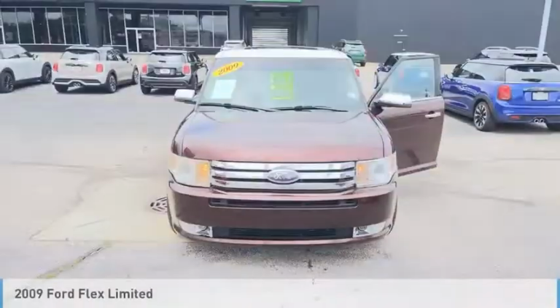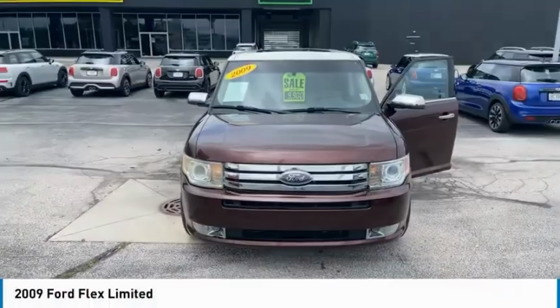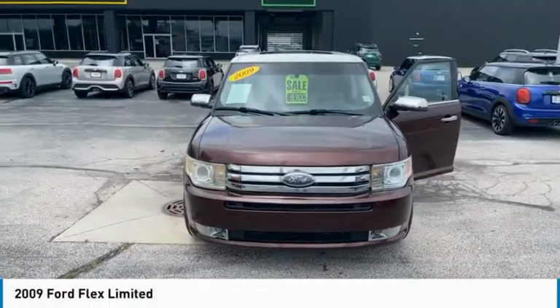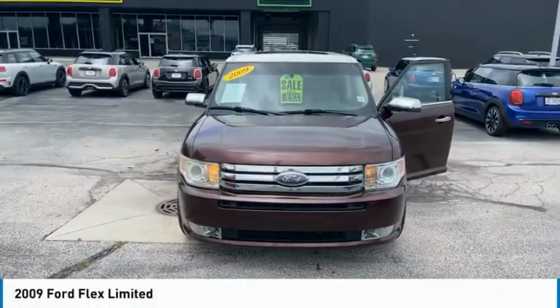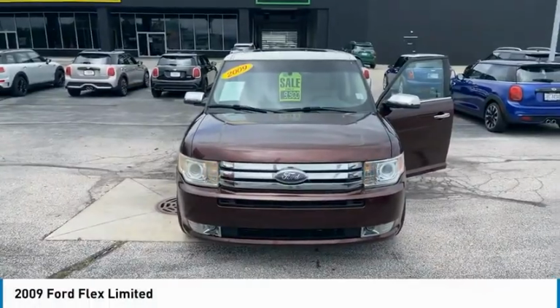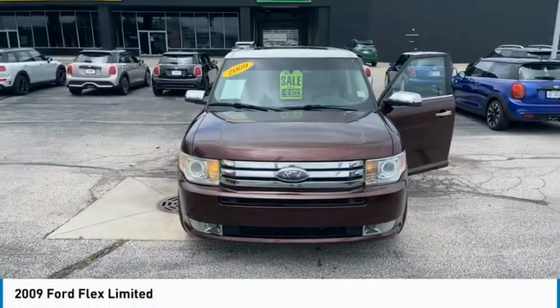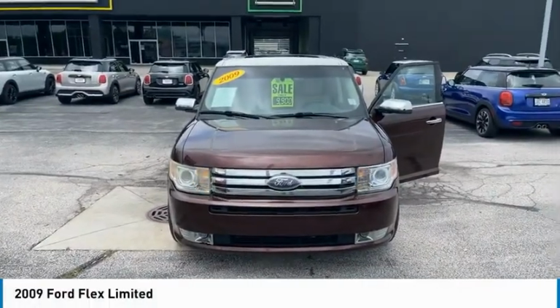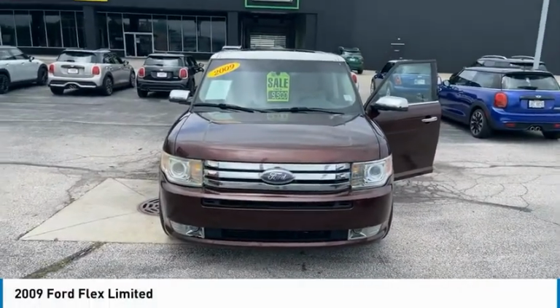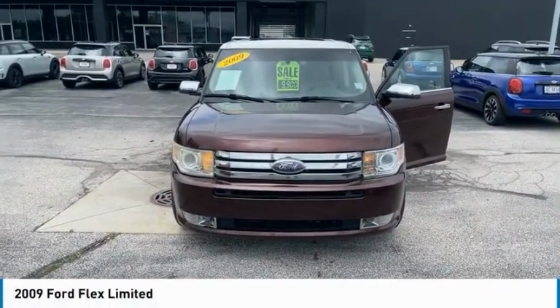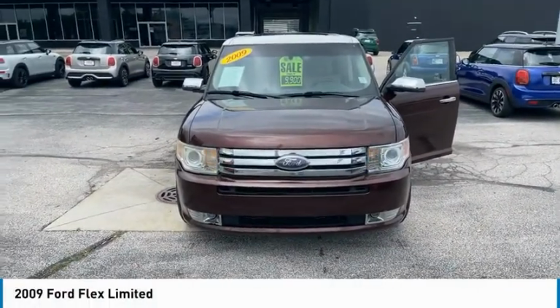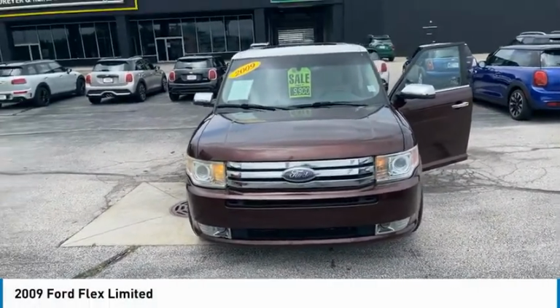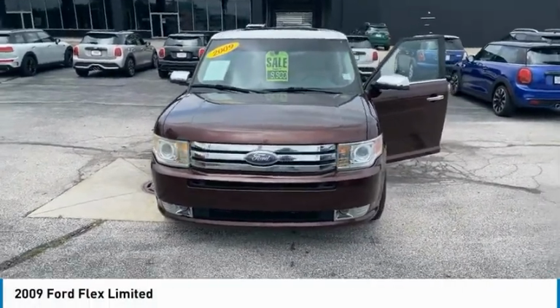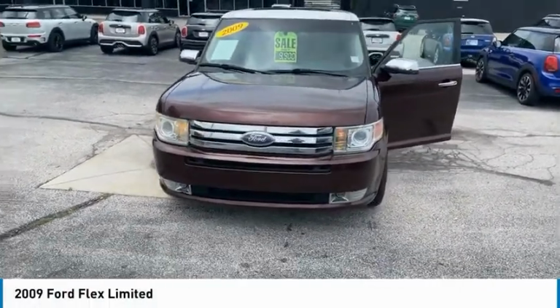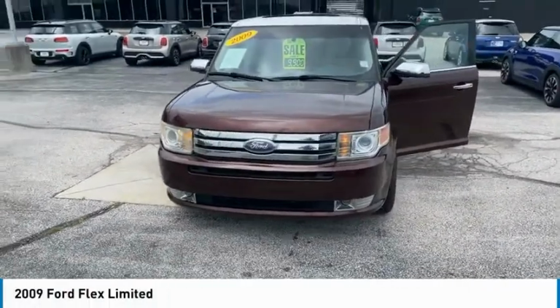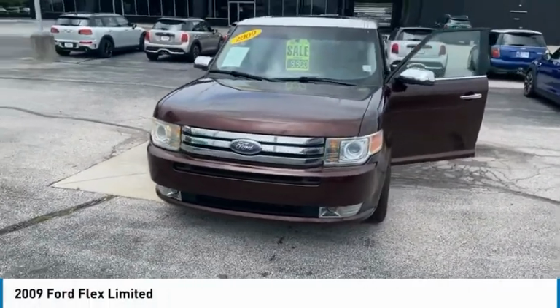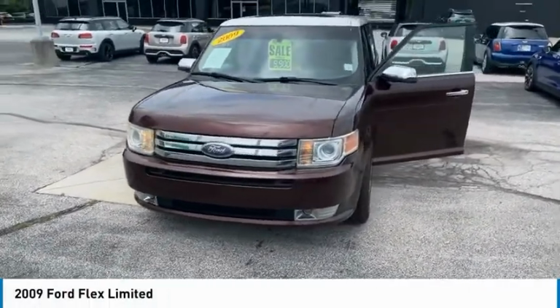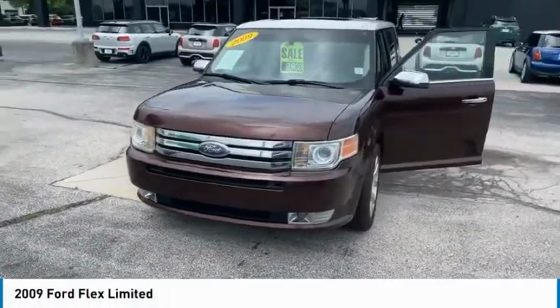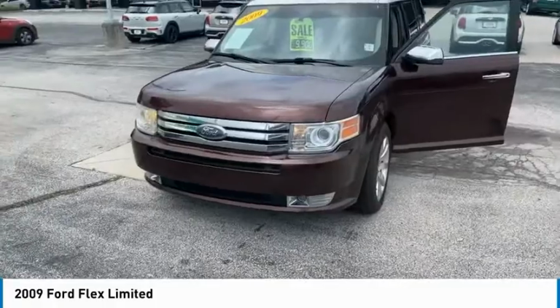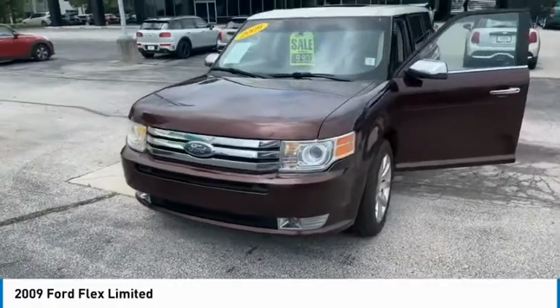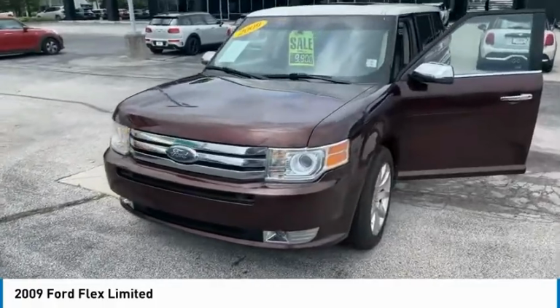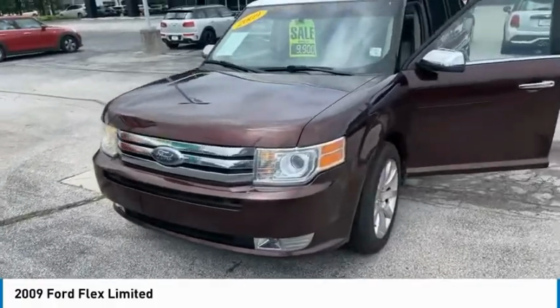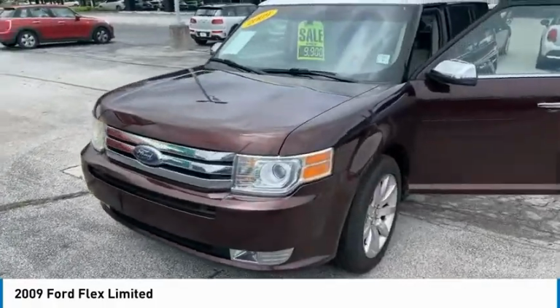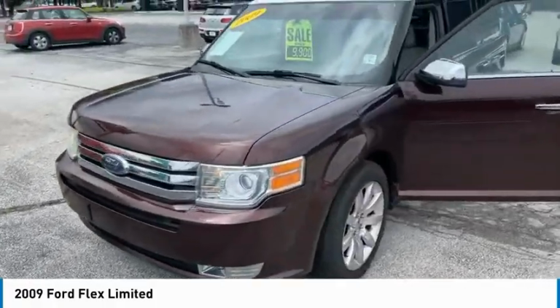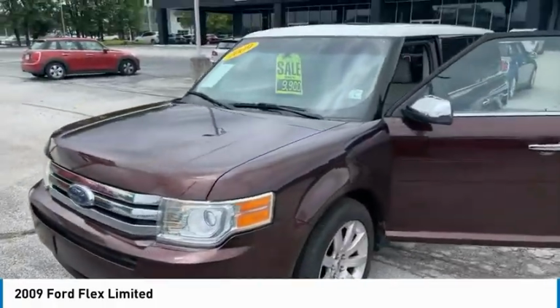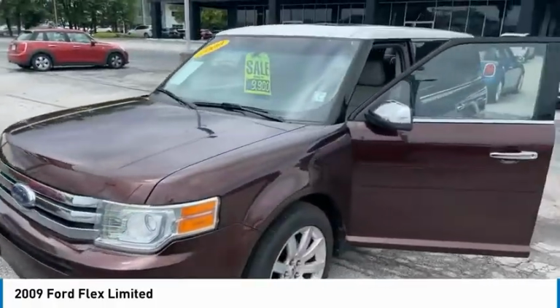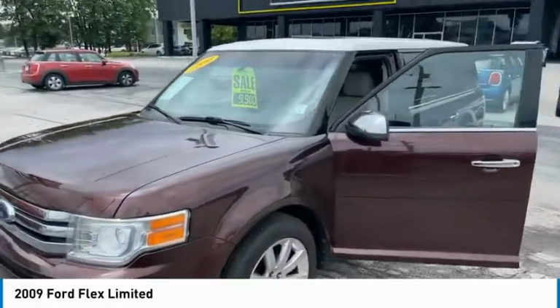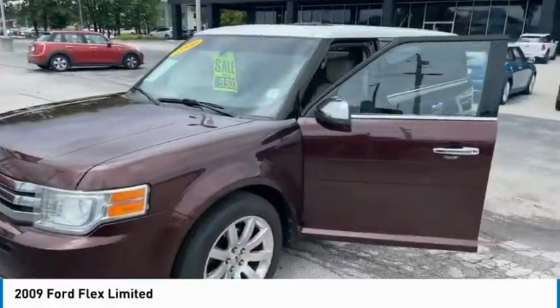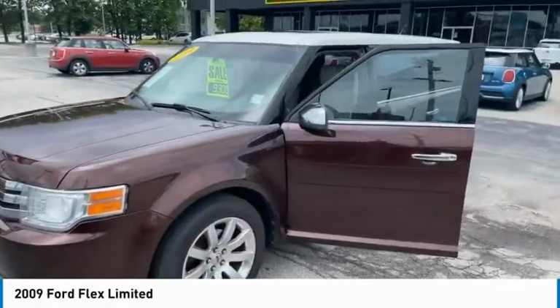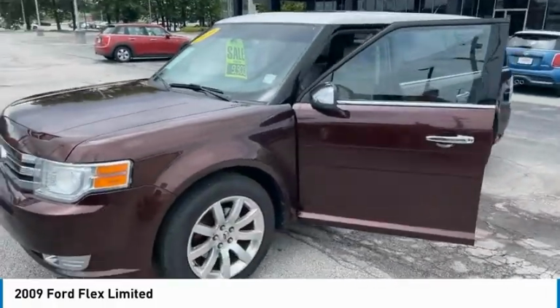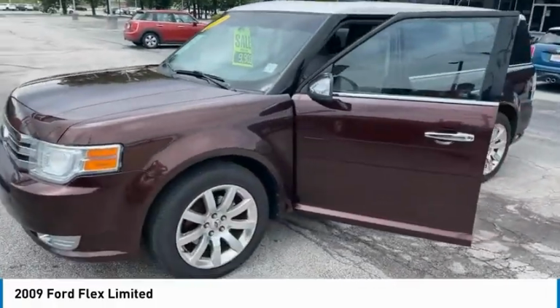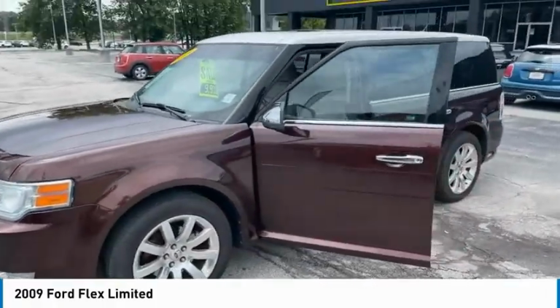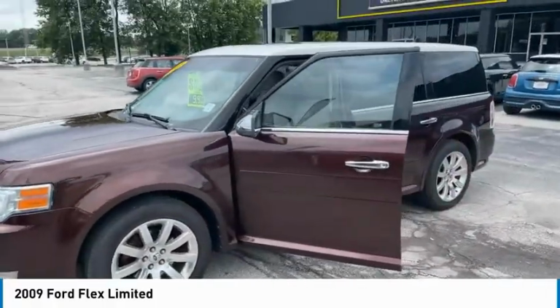Come test drive the 2009 Flex. Flex isn't just exciting to look at, it's exciting to drive. It hunkers down, puts a limit on lean.